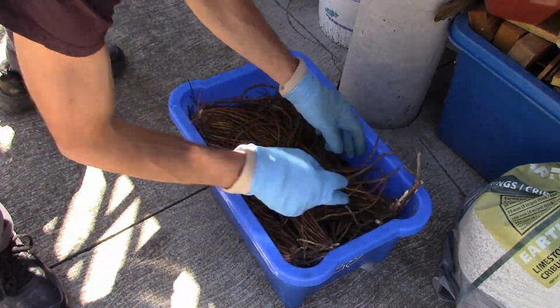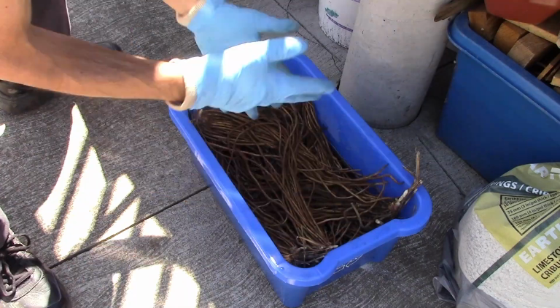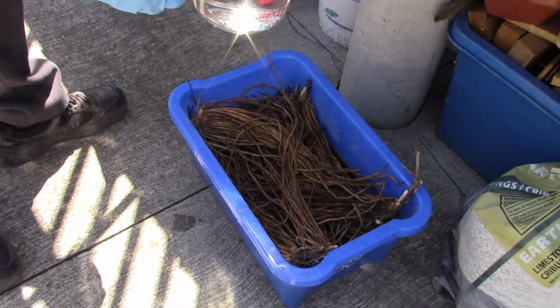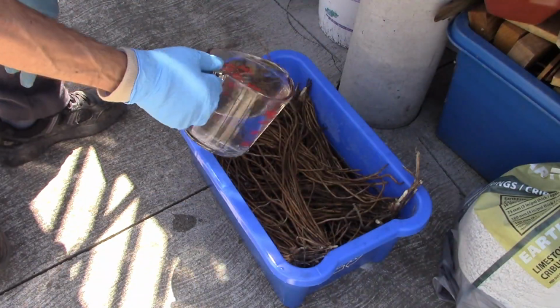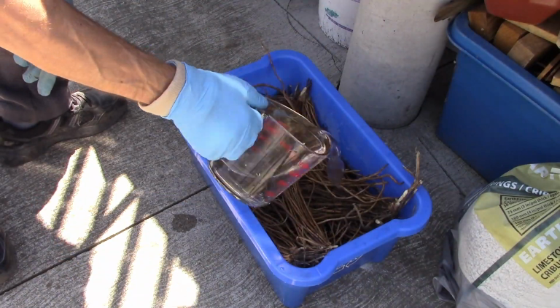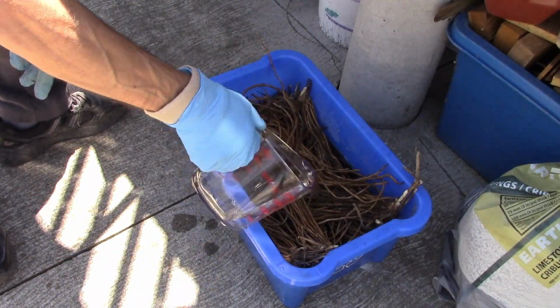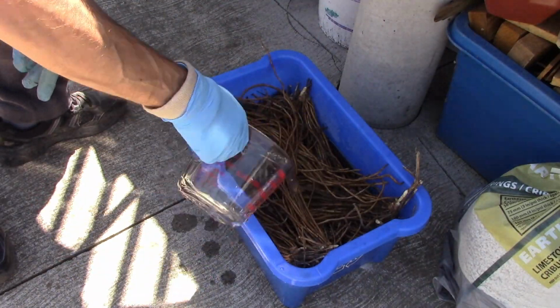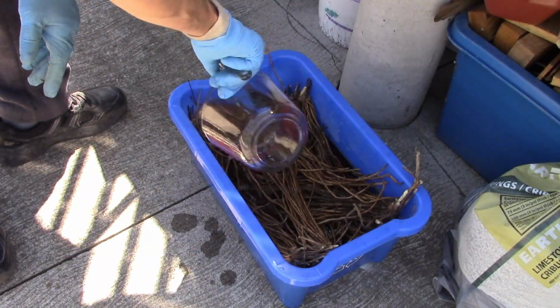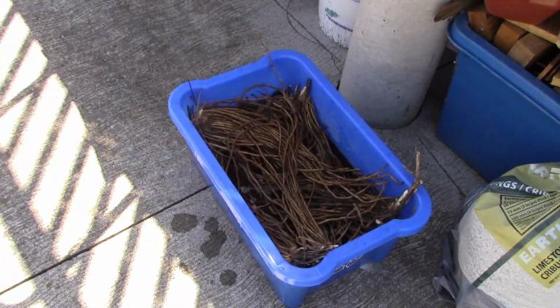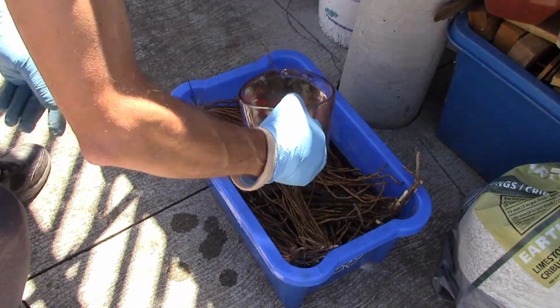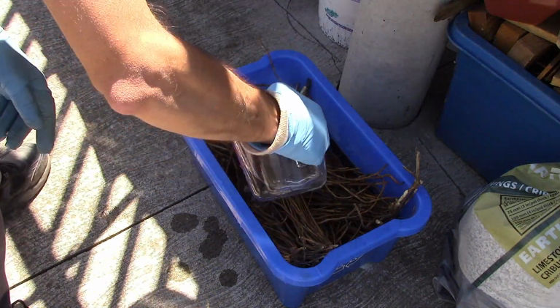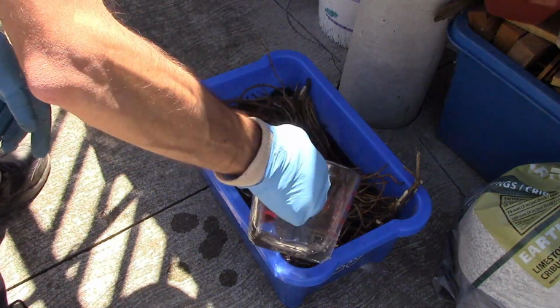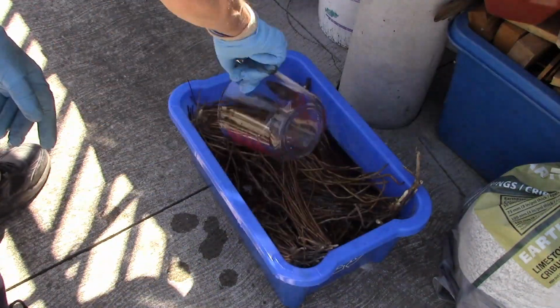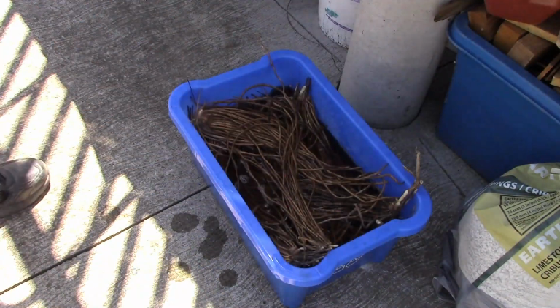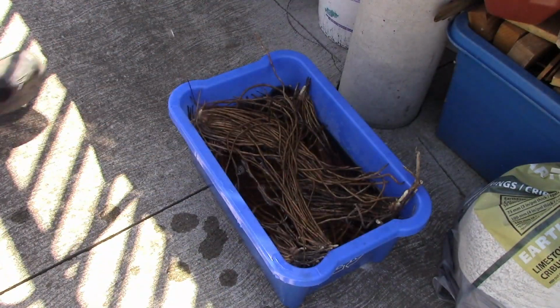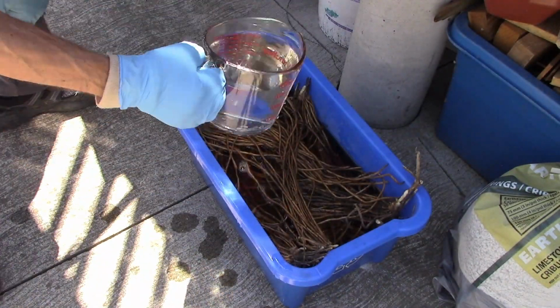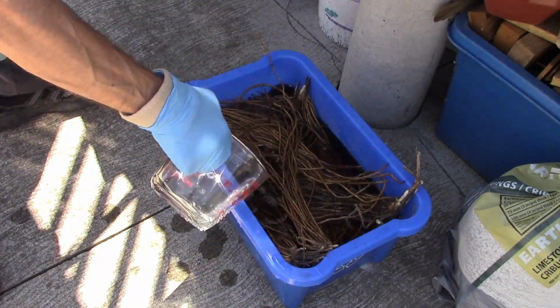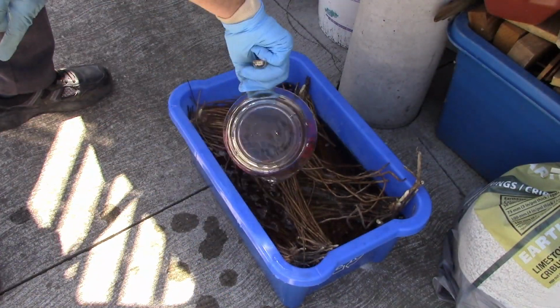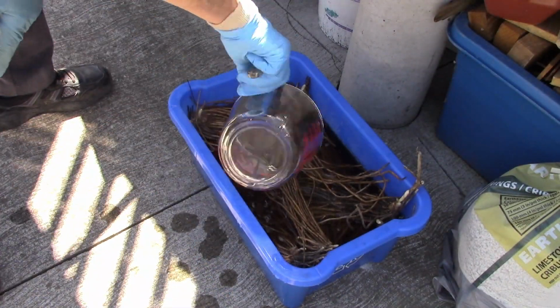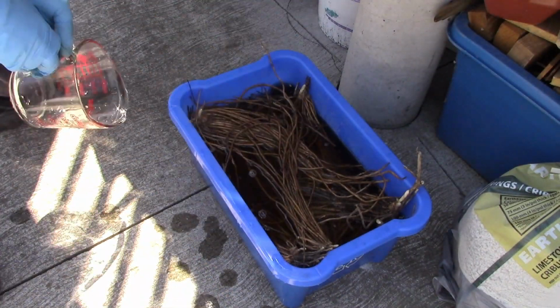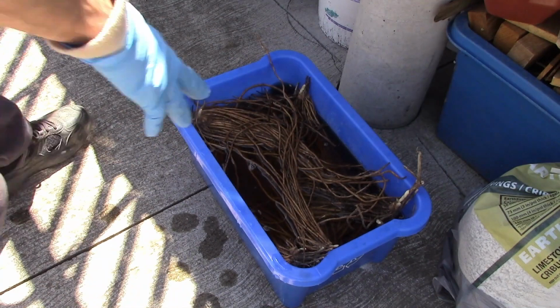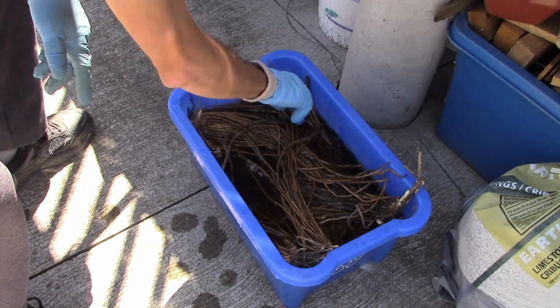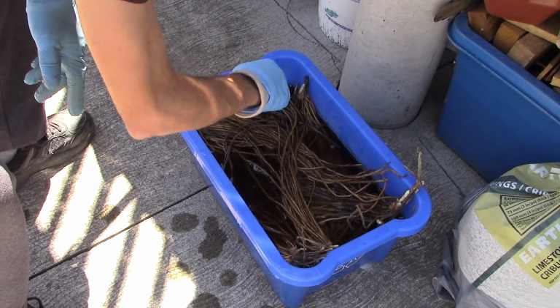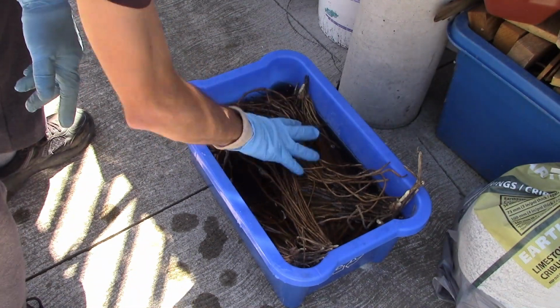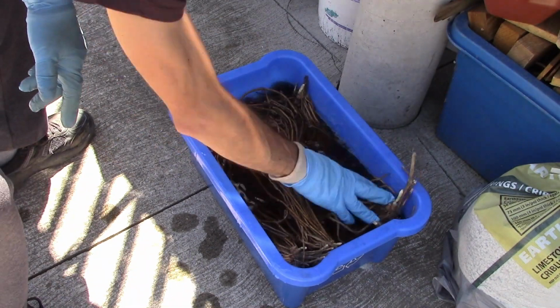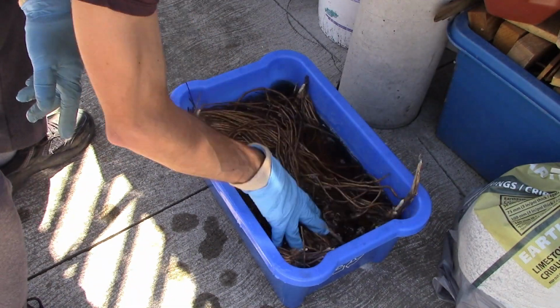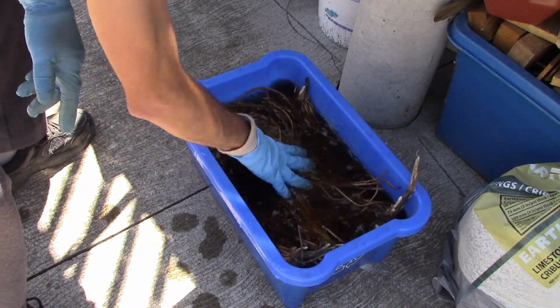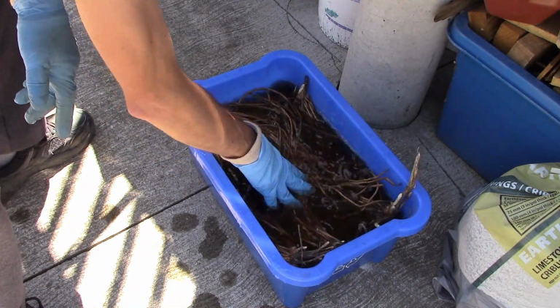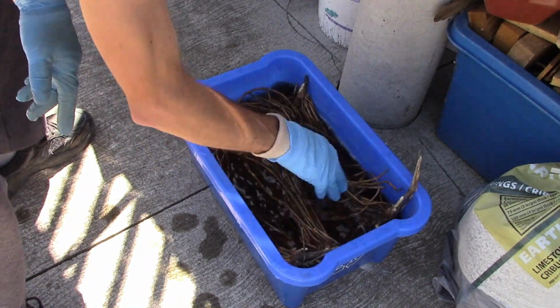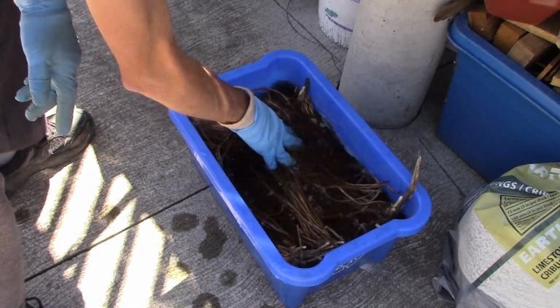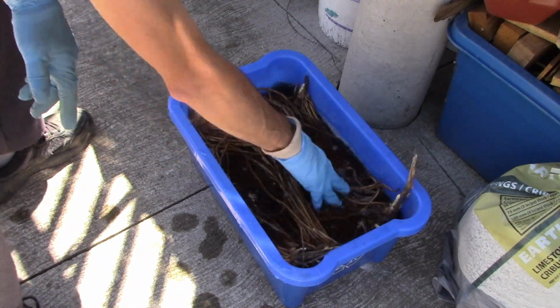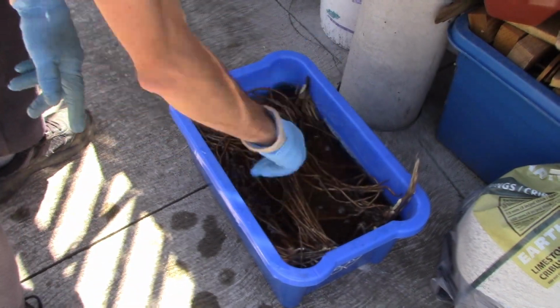Also, make a note here that while I was using tap water, I always make sure to leave tap water sitting out for at least 24 hours to allow the chlorine to evaporate.